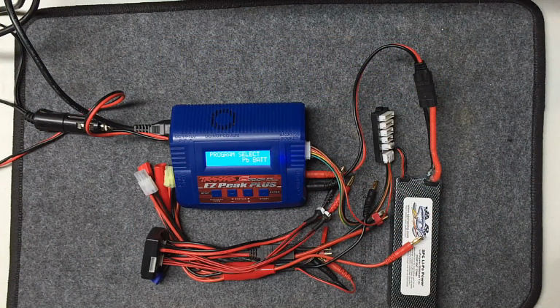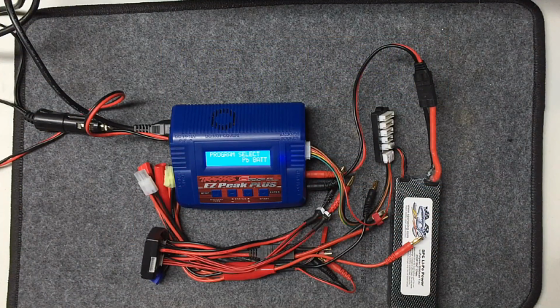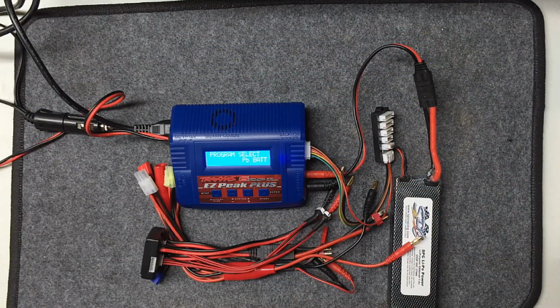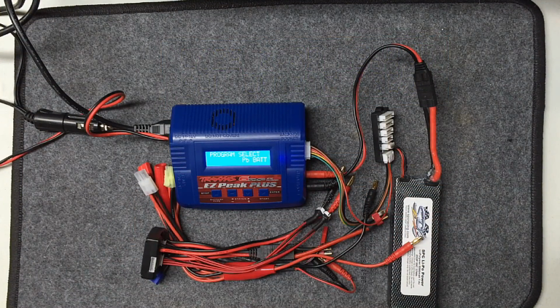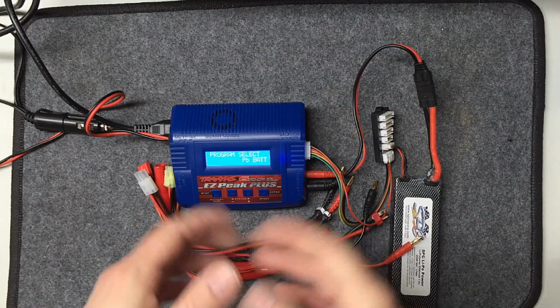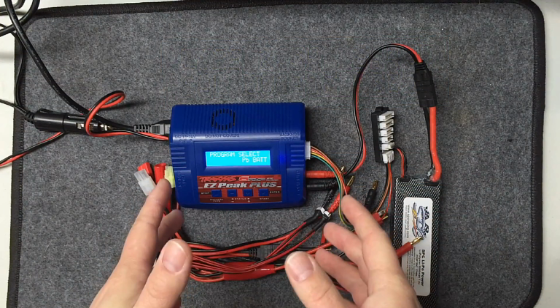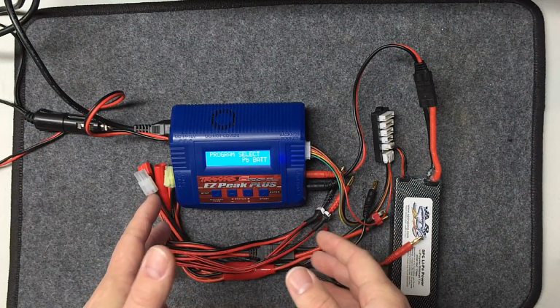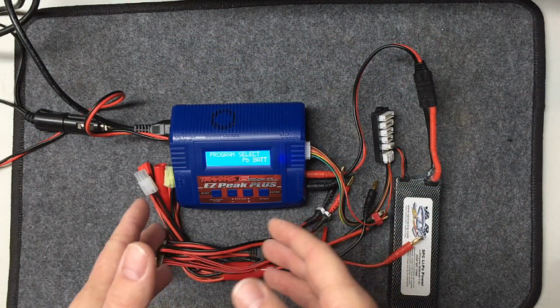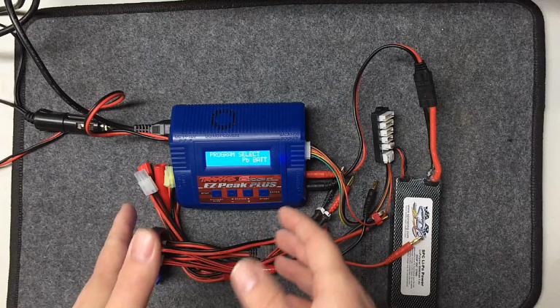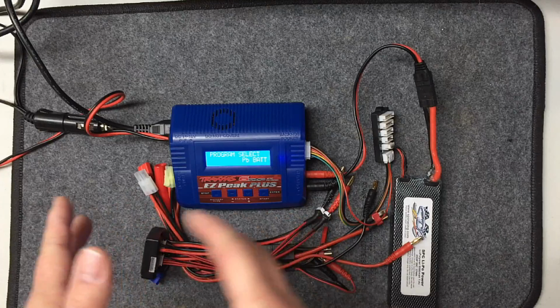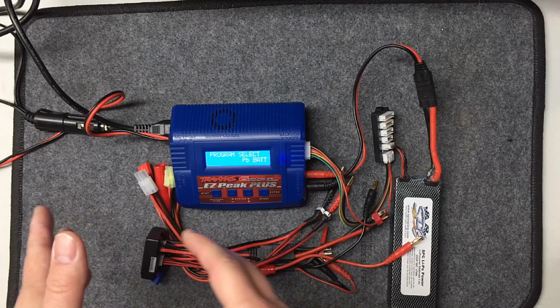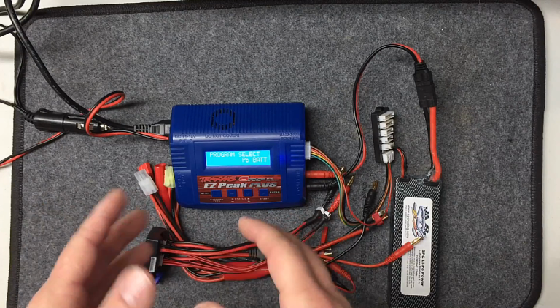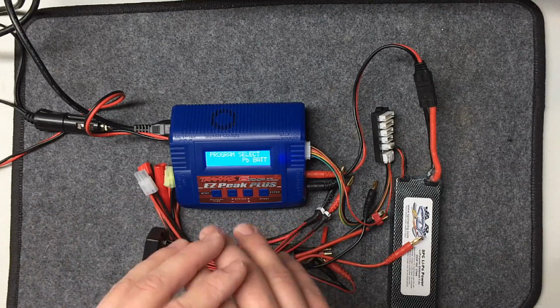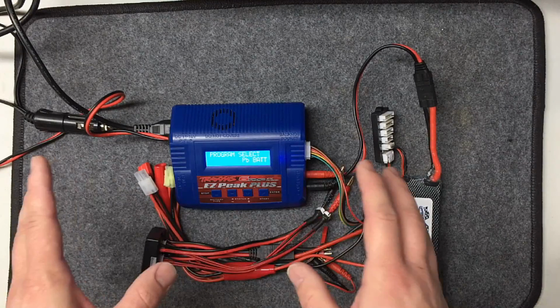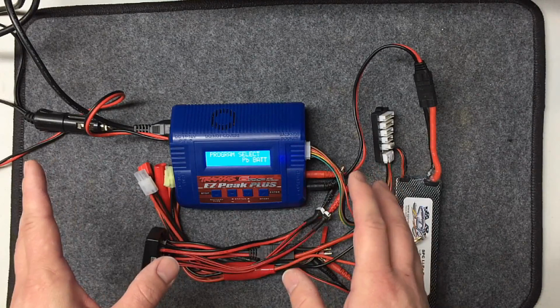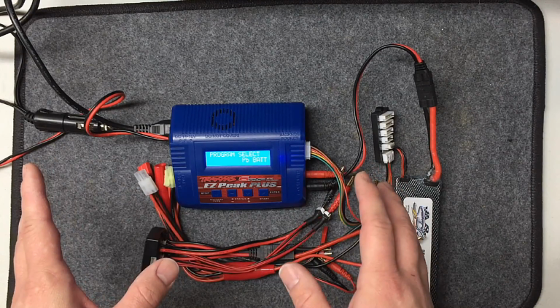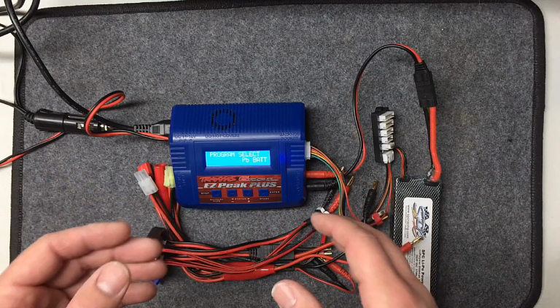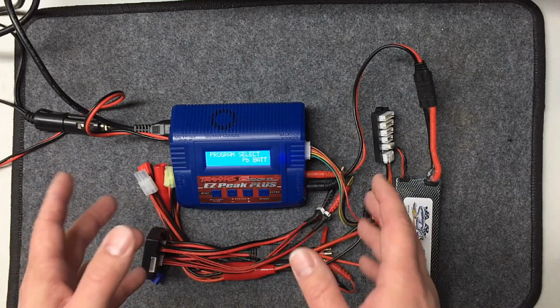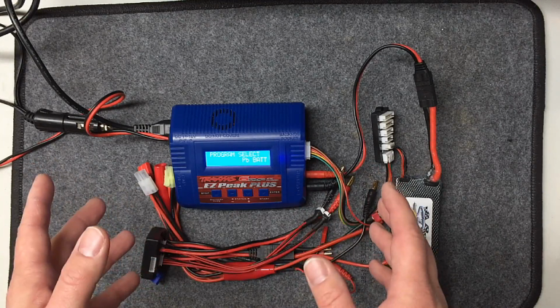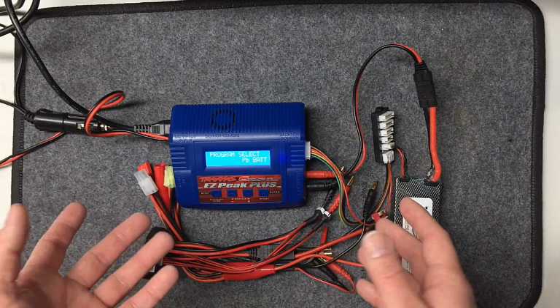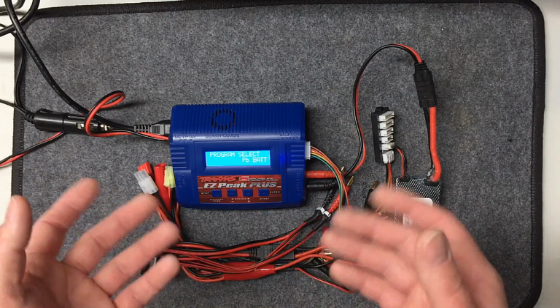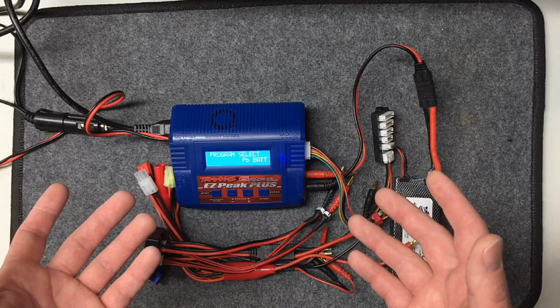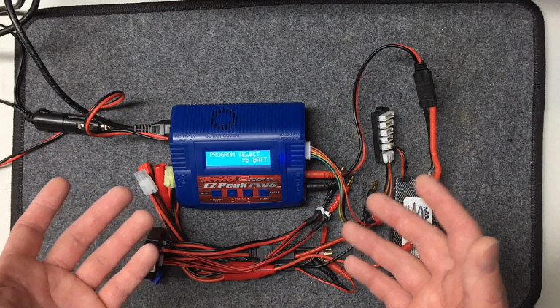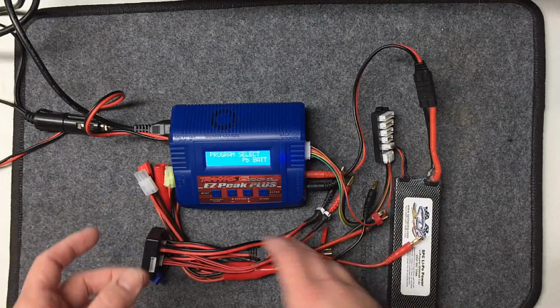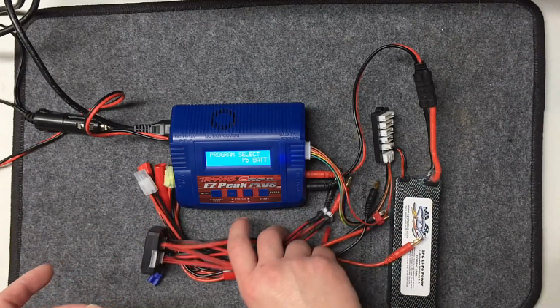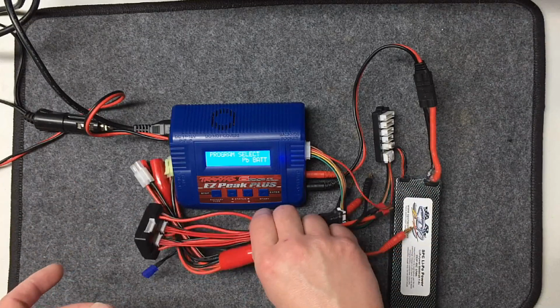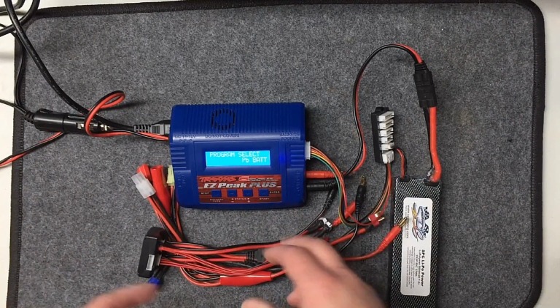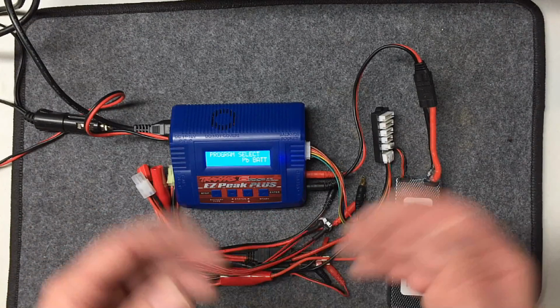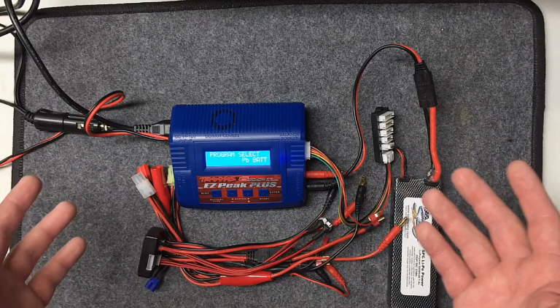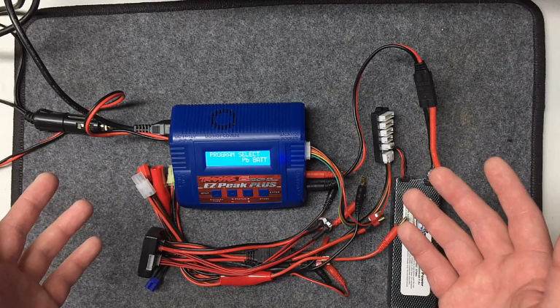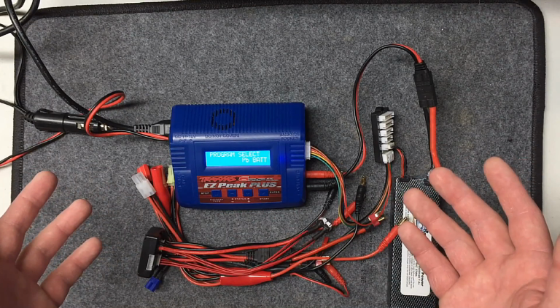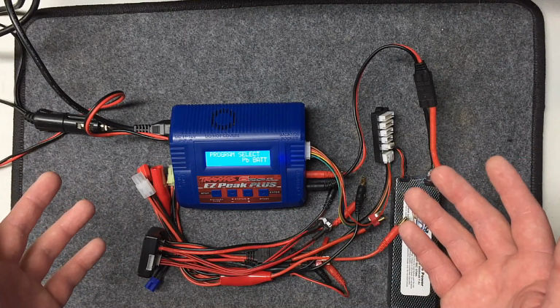So hopefully this helps you guys decide what kind of charger to get. You don't need to buy the expensive ones — this thing is absolutely awesome, super fast and super efficient. Pick up a few adapters and you're set to go for all your RCs.